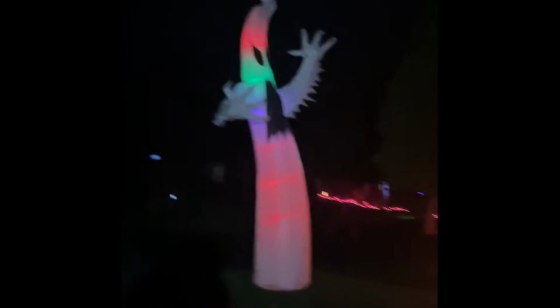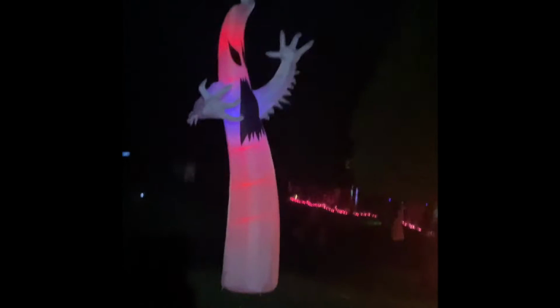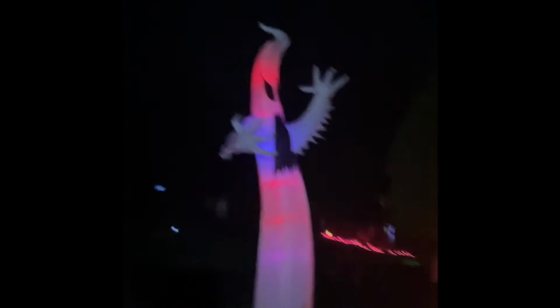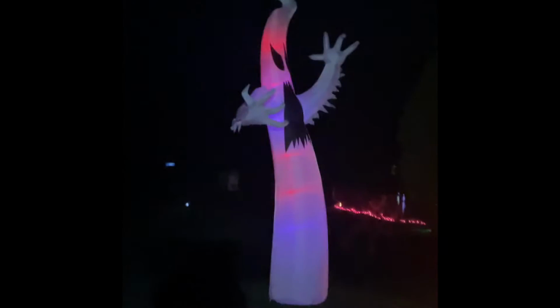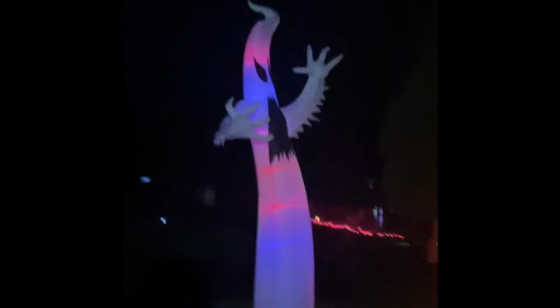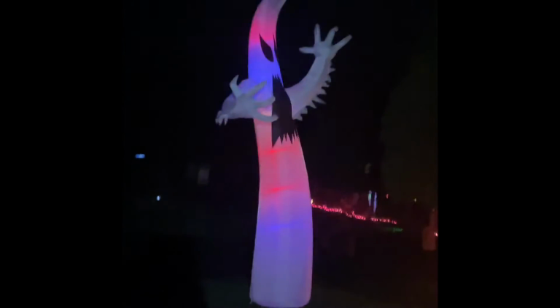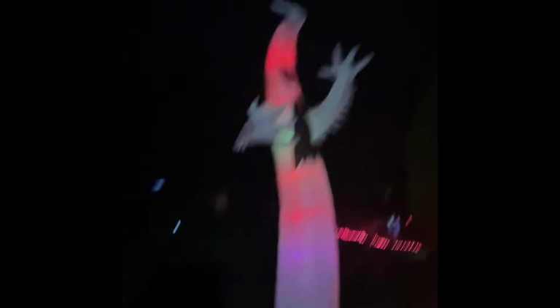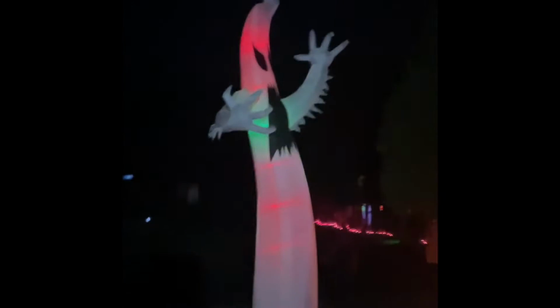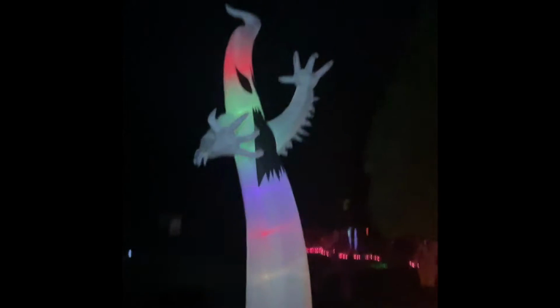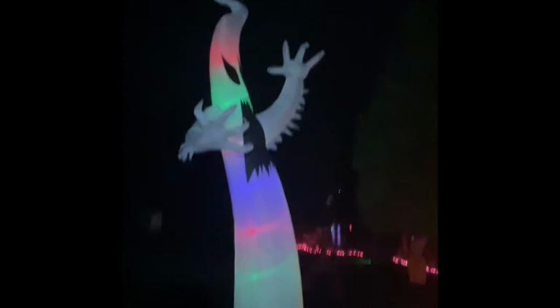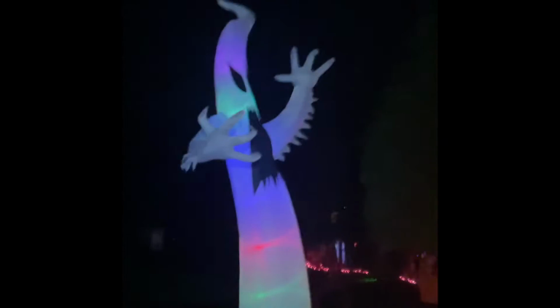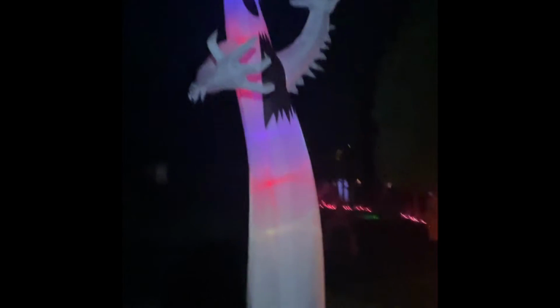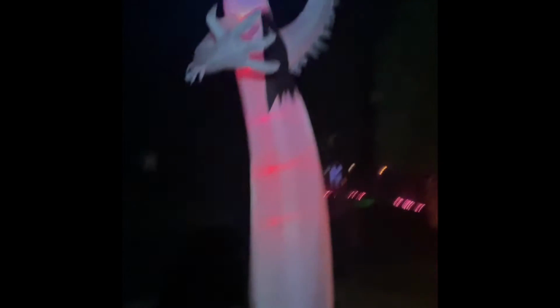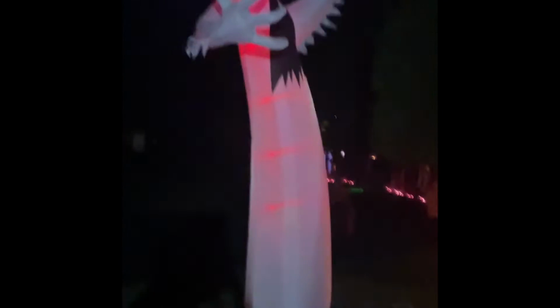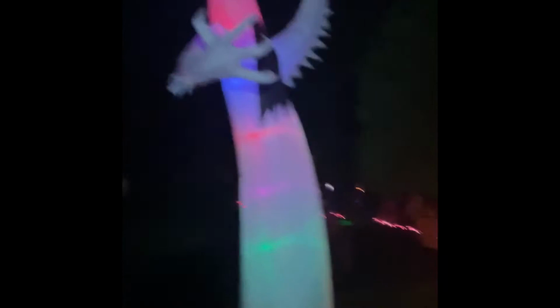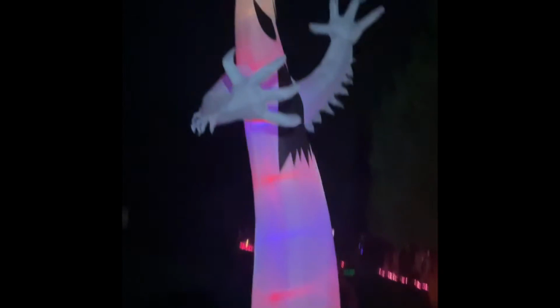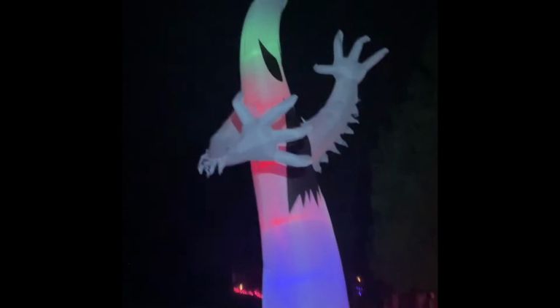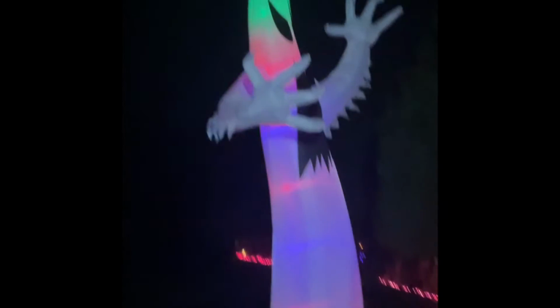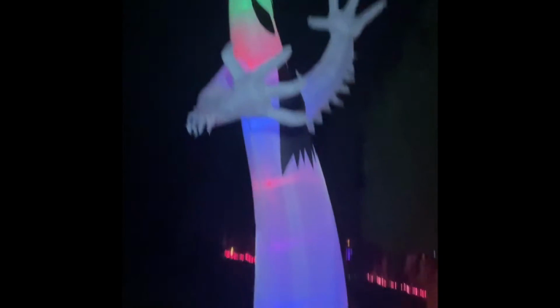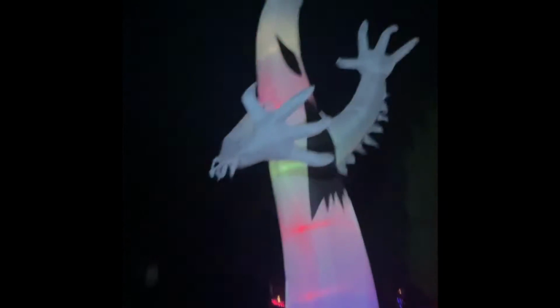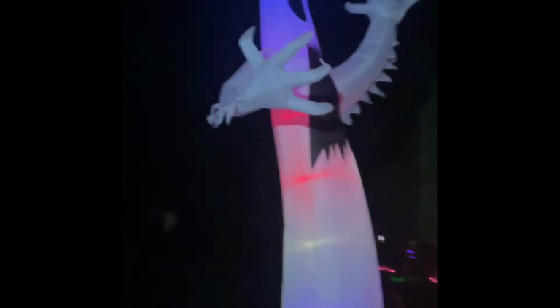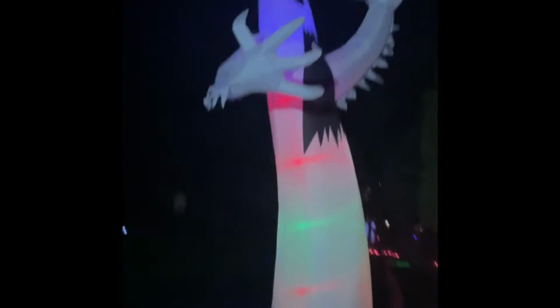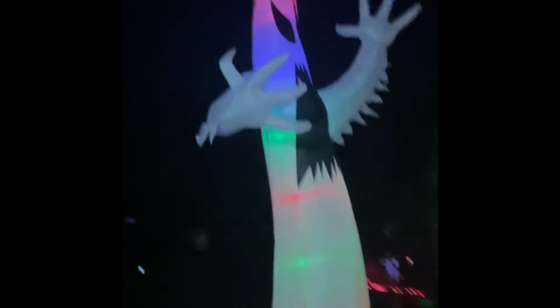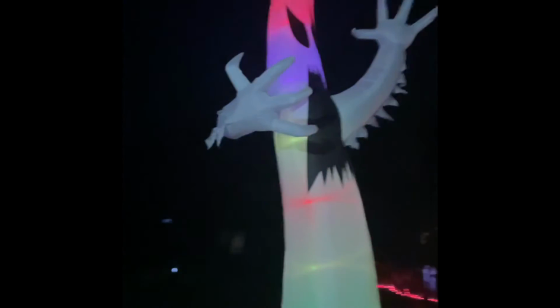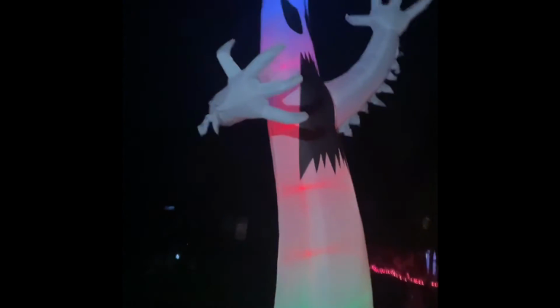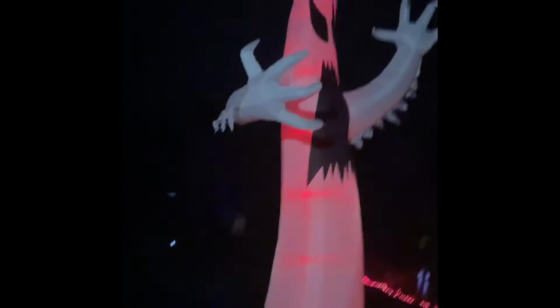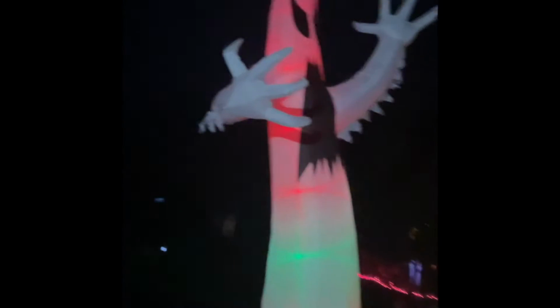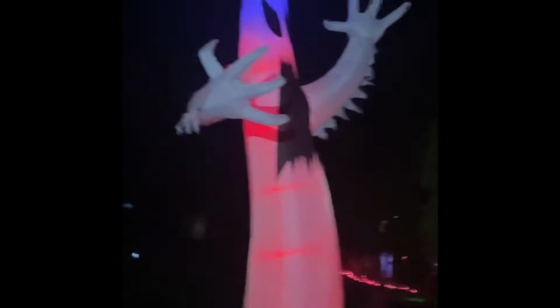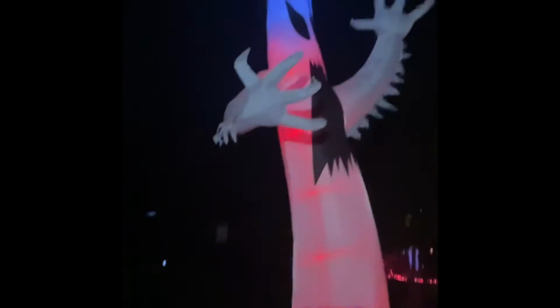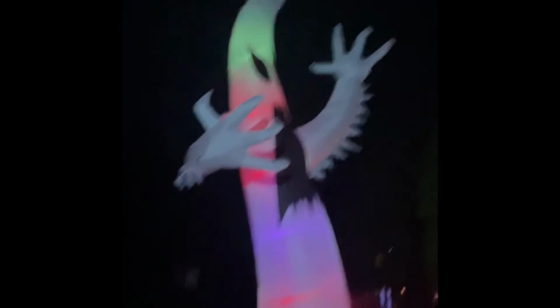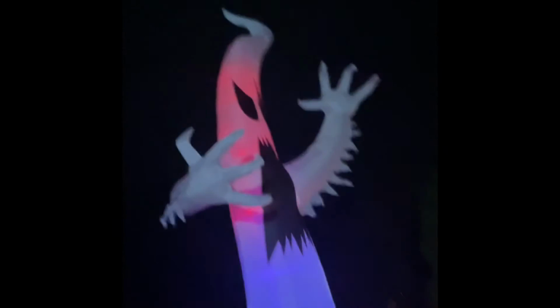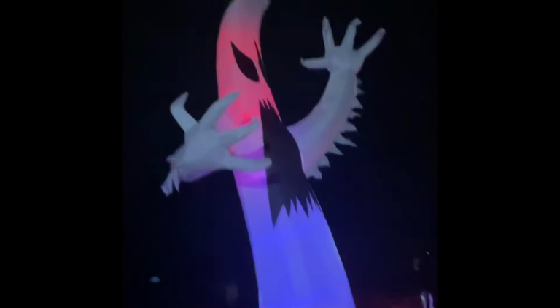This is a 12-foot ghost. It's rainbow — it has rainbow colors that shine out of it, and he leans out and has a creepy face.